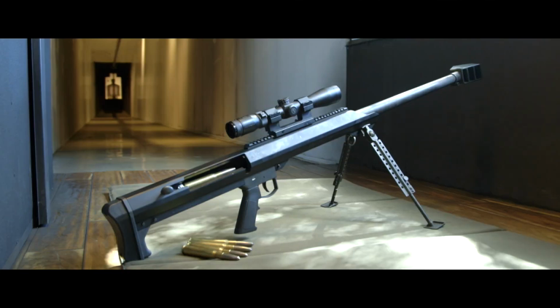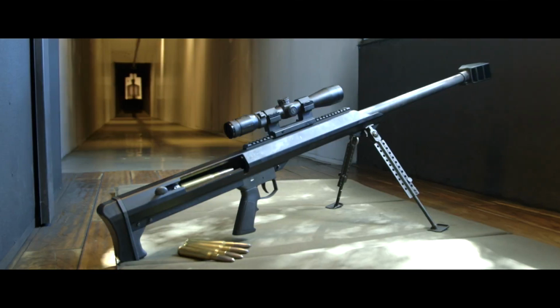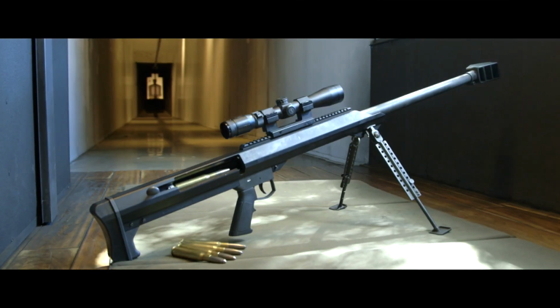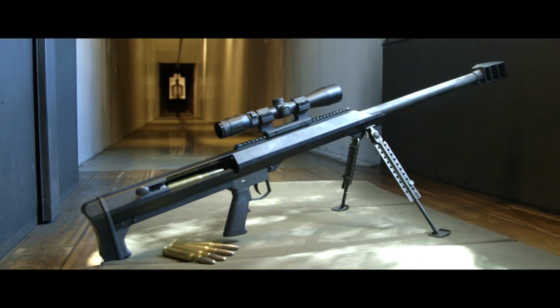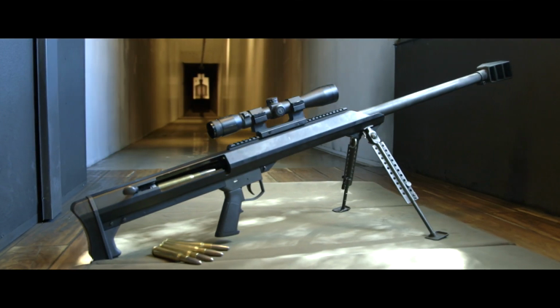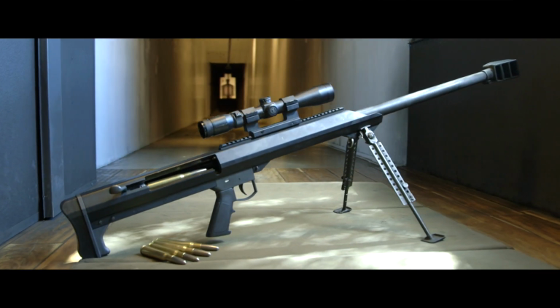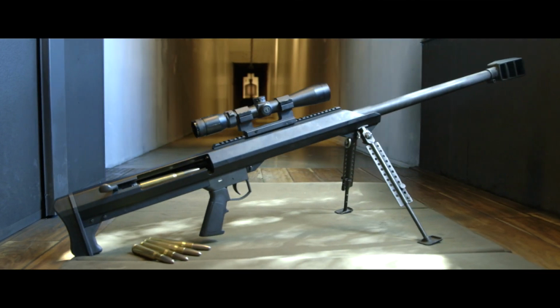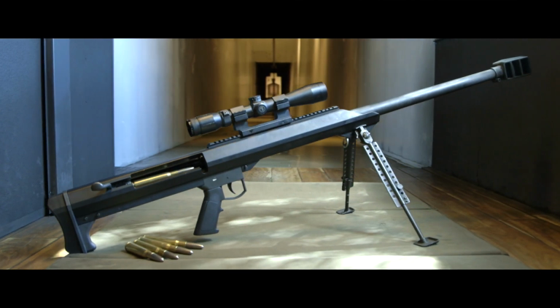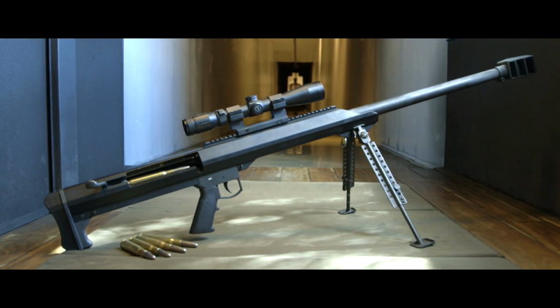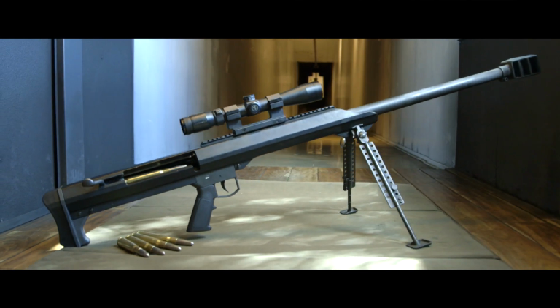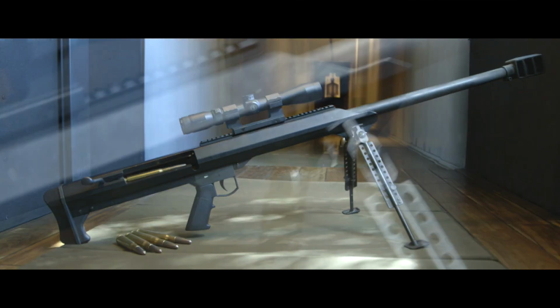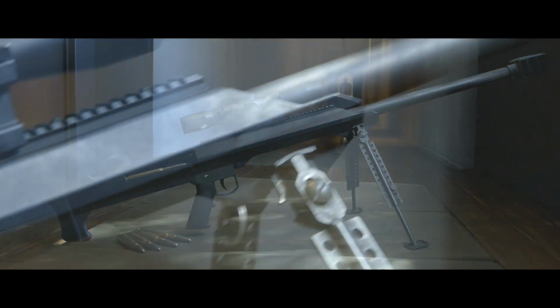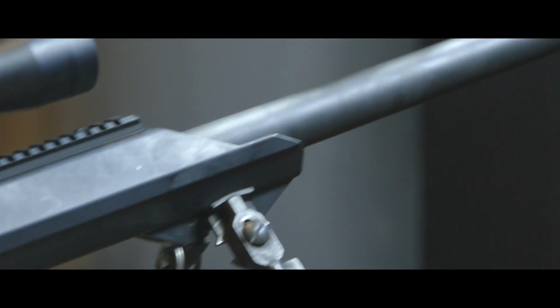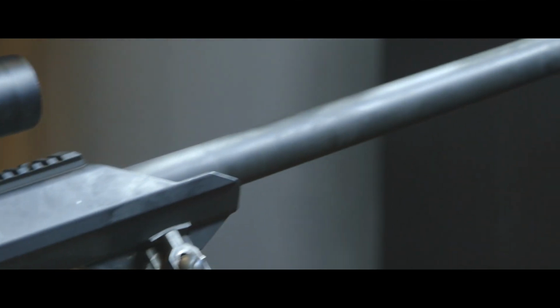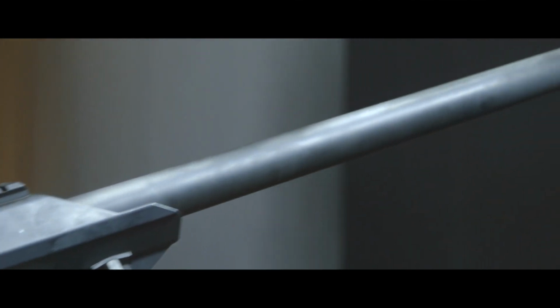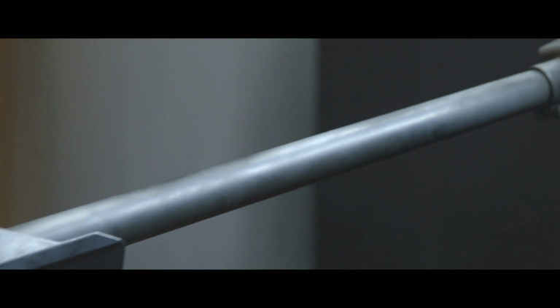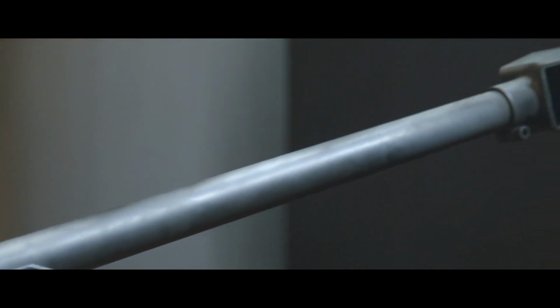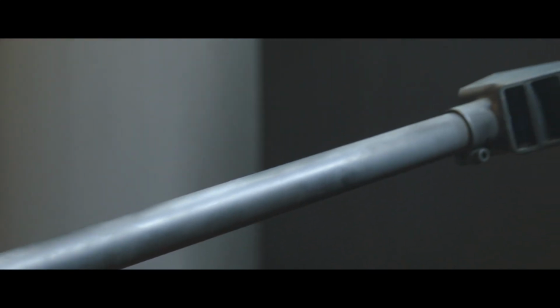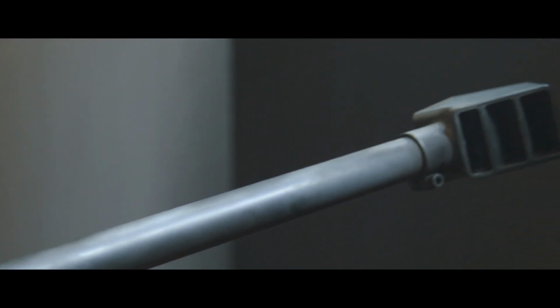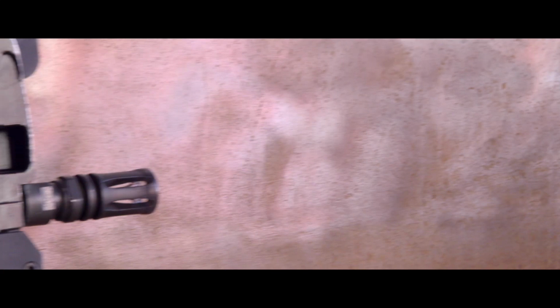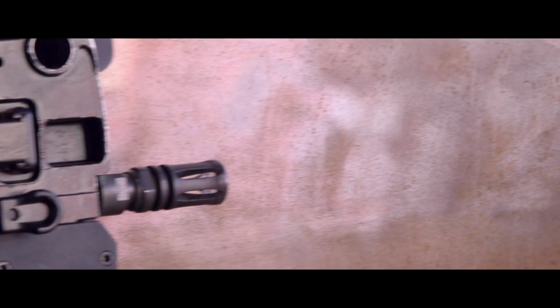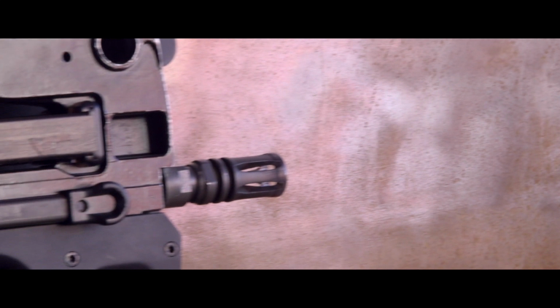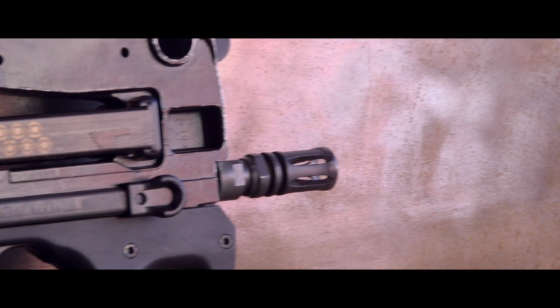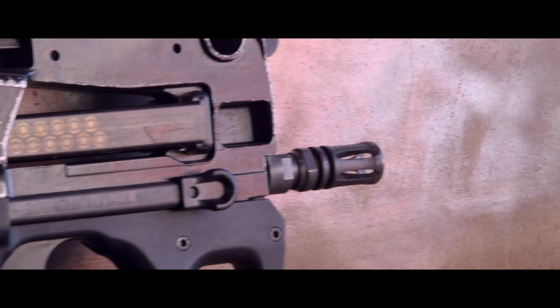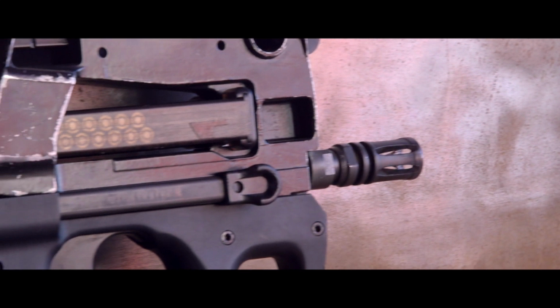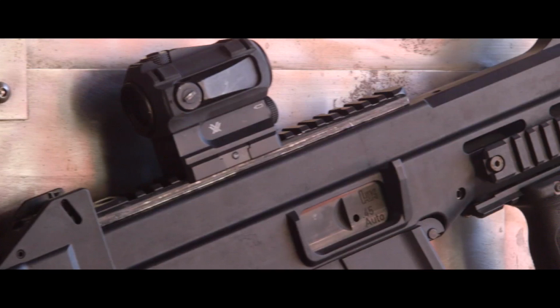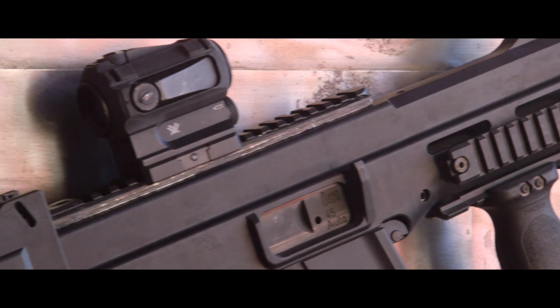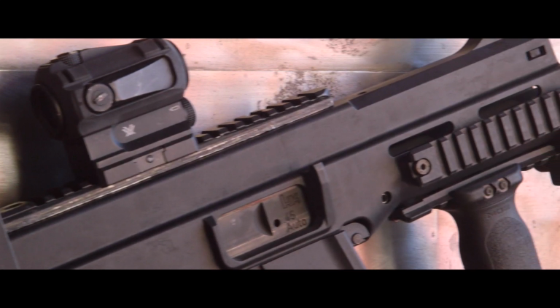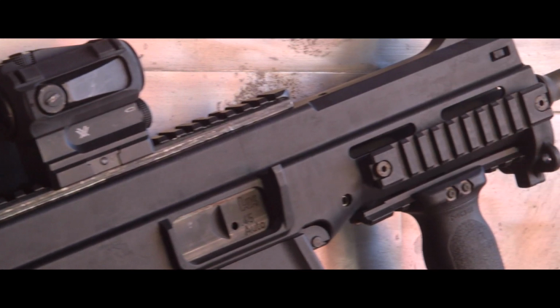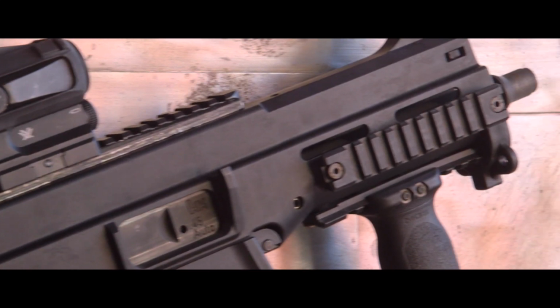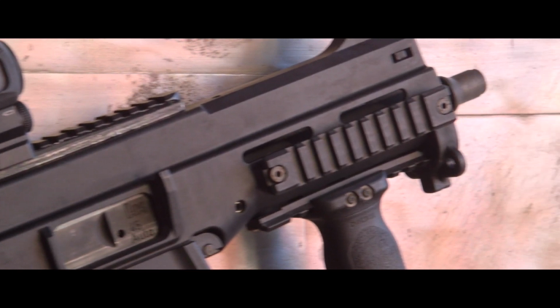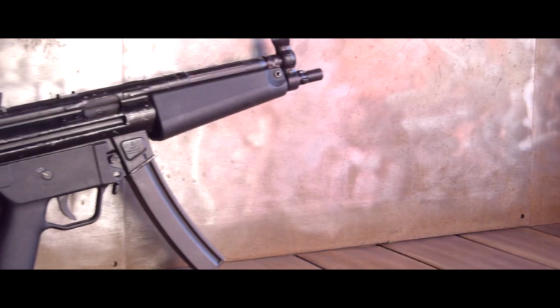Did you know that you can add a Barrett sniper rifle with 5 shots to any package for only $99? But now, only at Strip Gun Club.